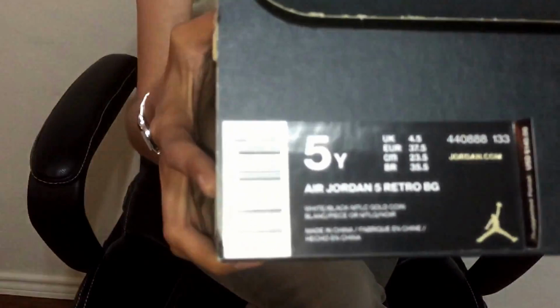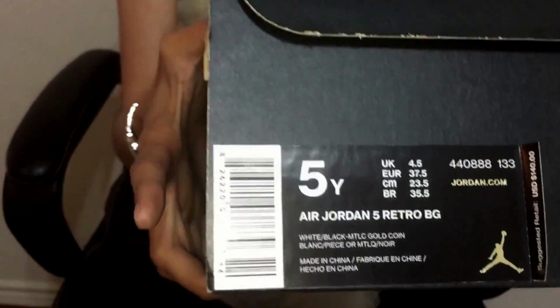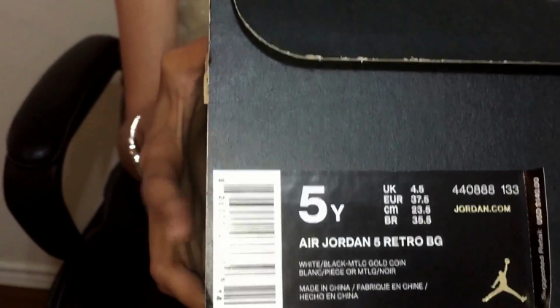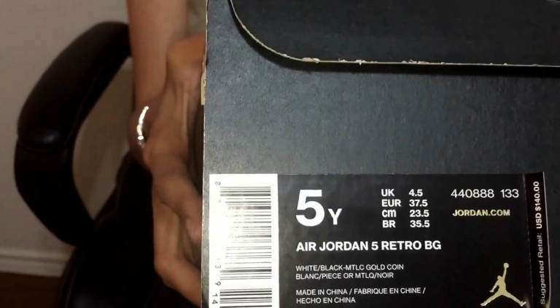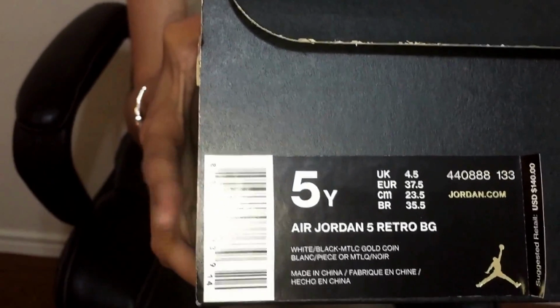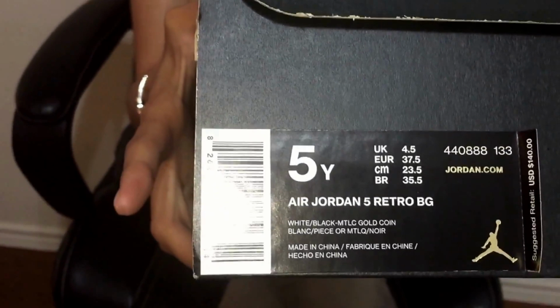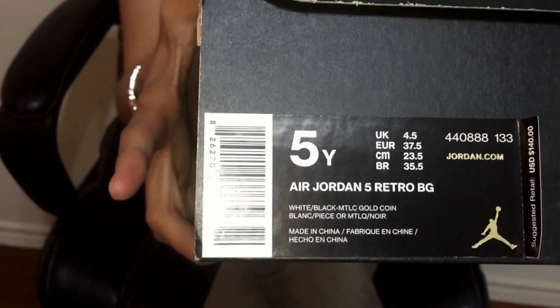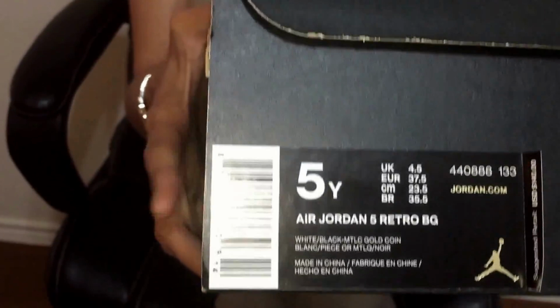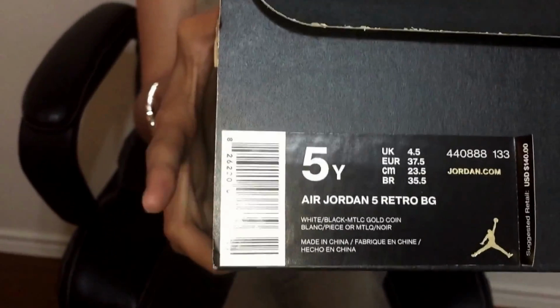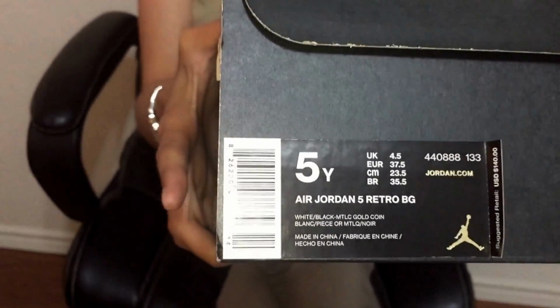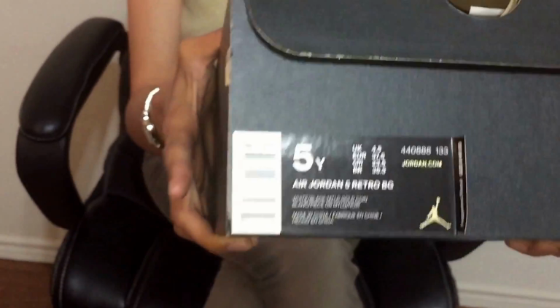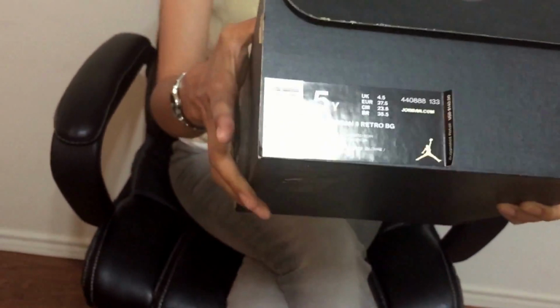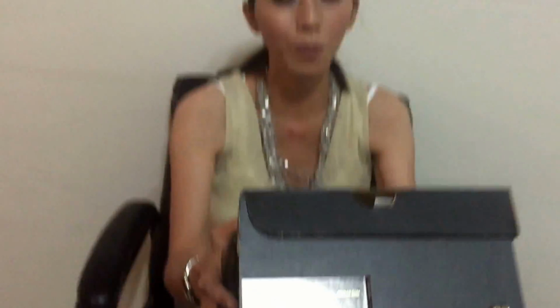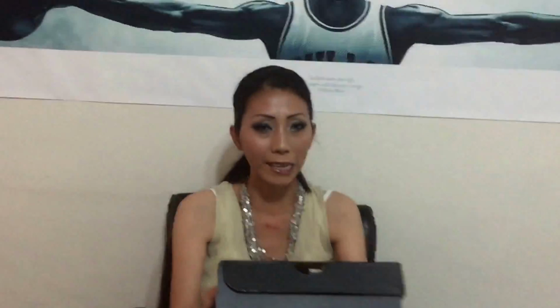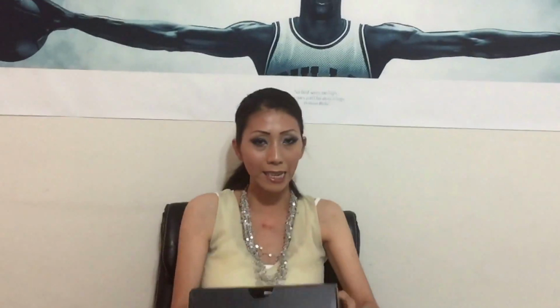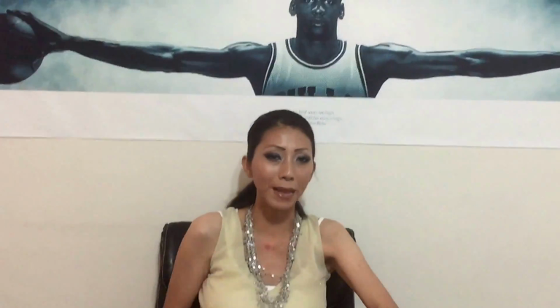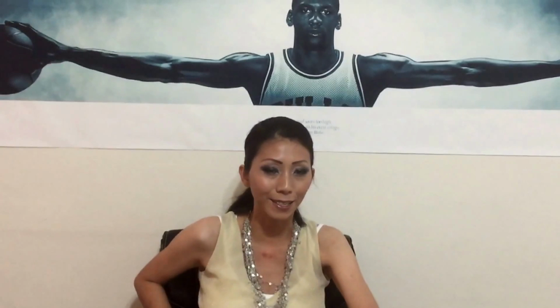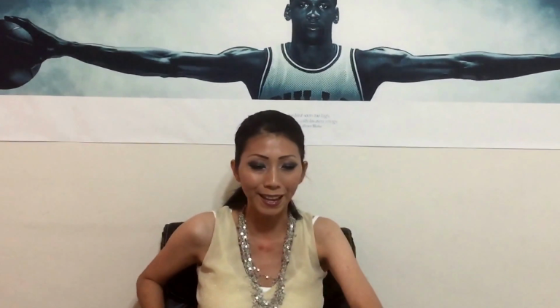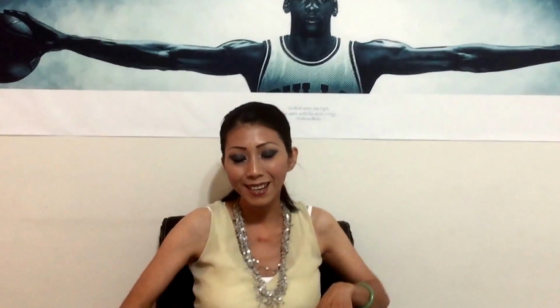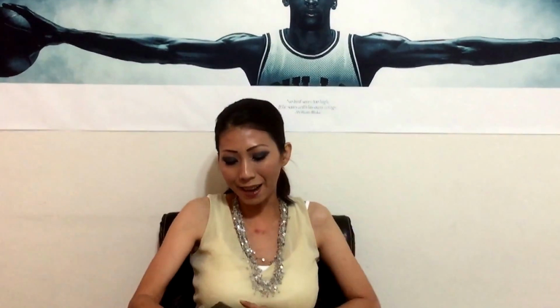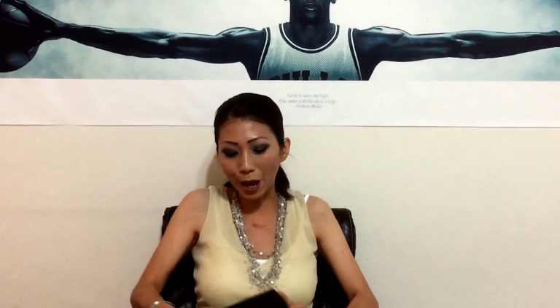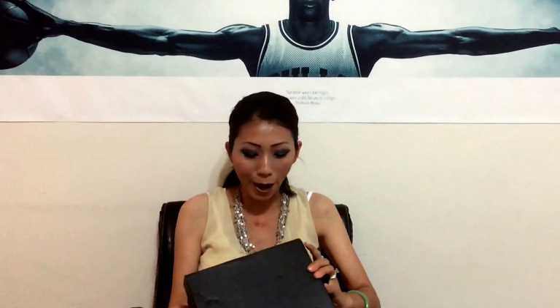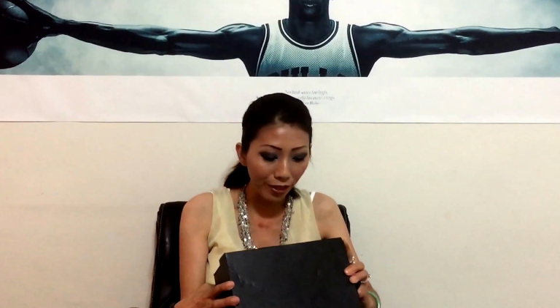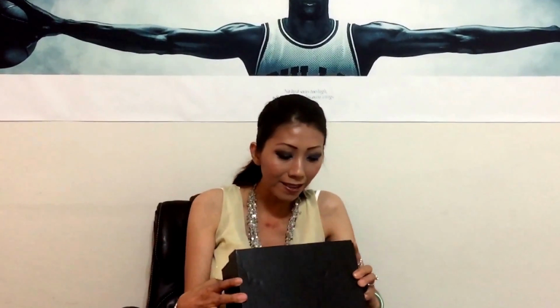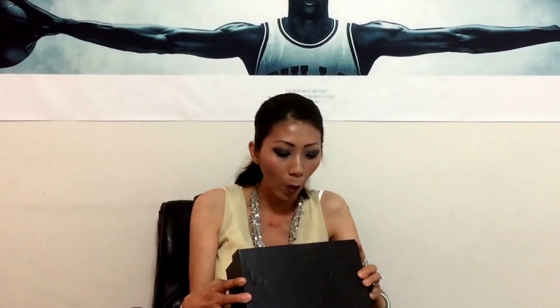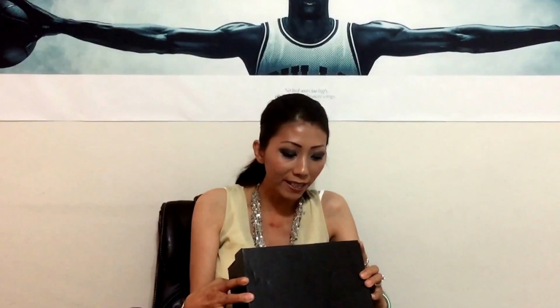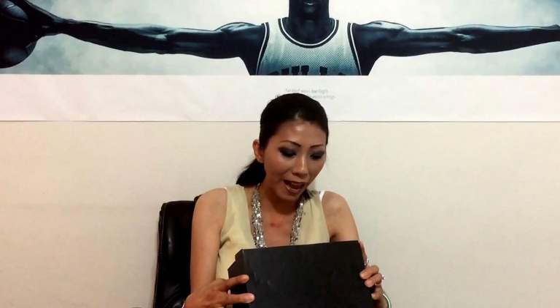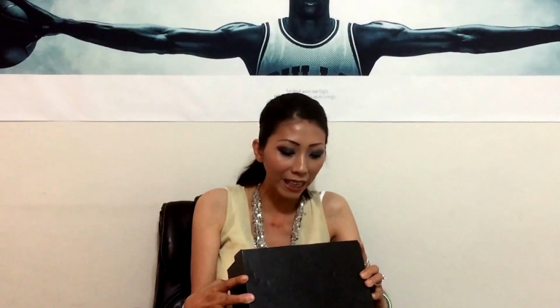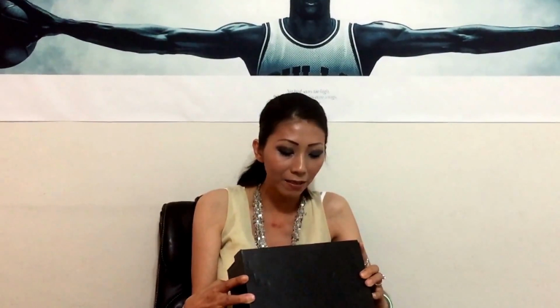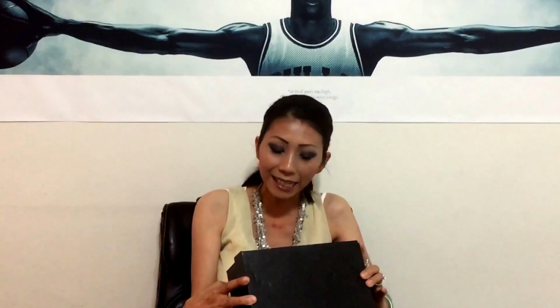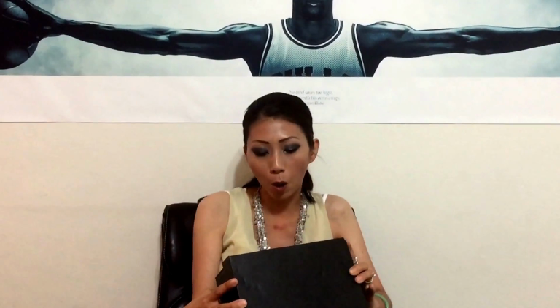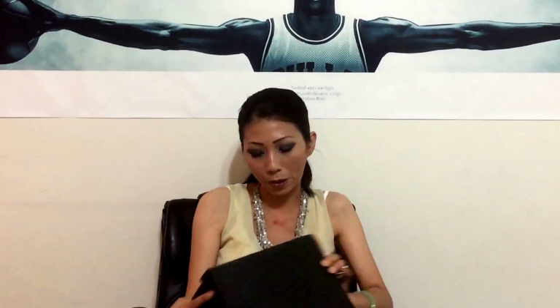This is the size — it's a gray size 5. So don't mistake it, it's a men's size, okay? The colorway on this is white, black, metallic gold coin.